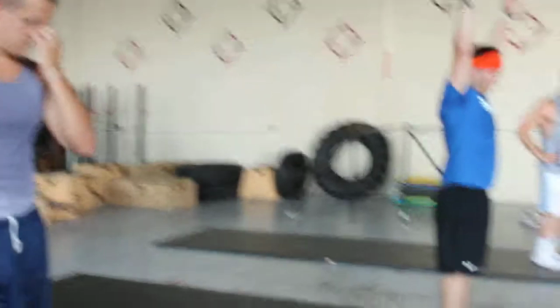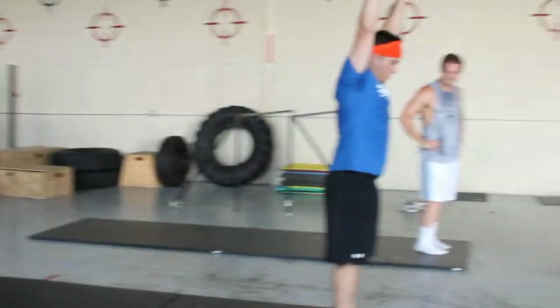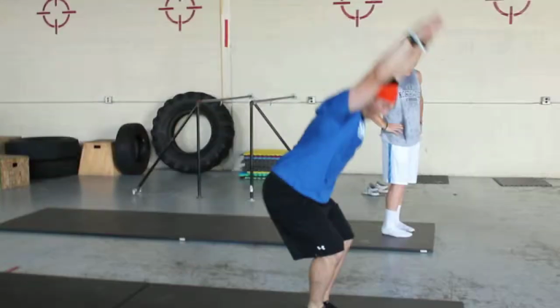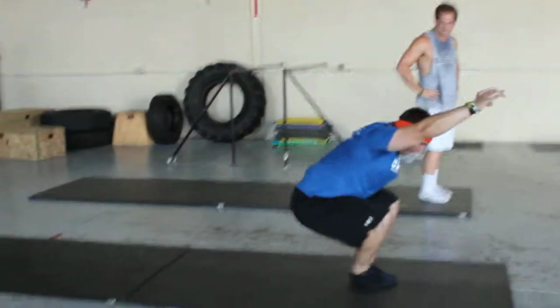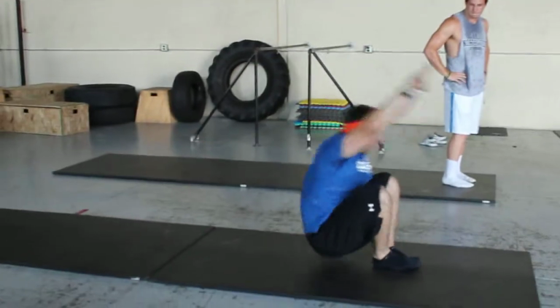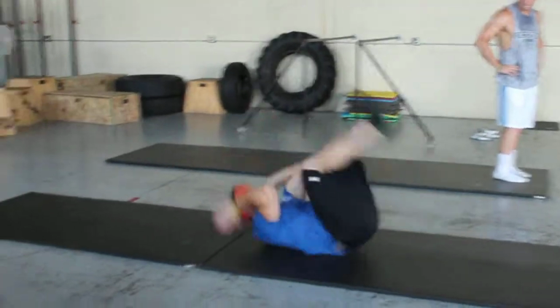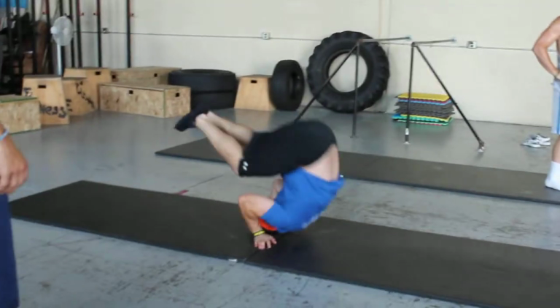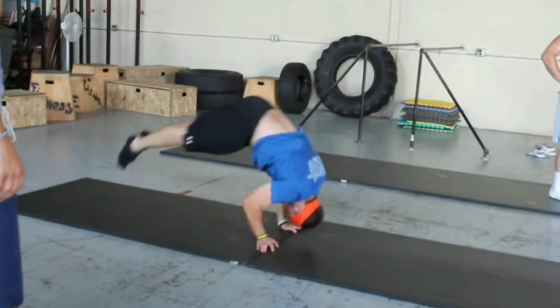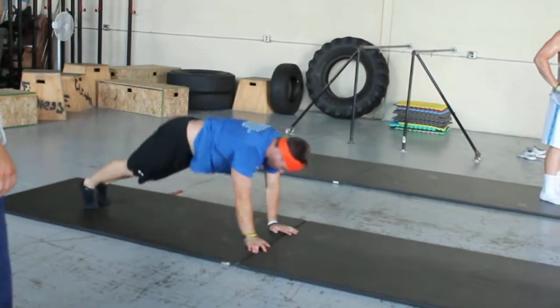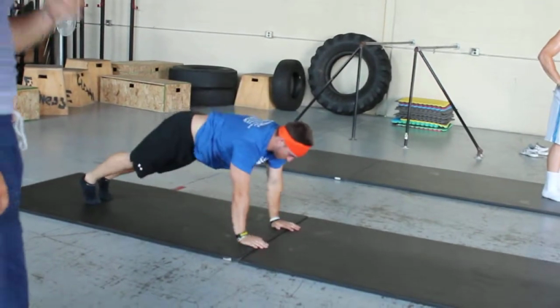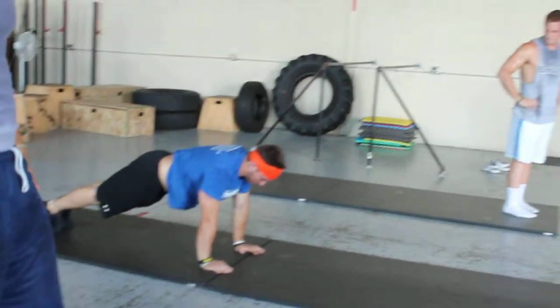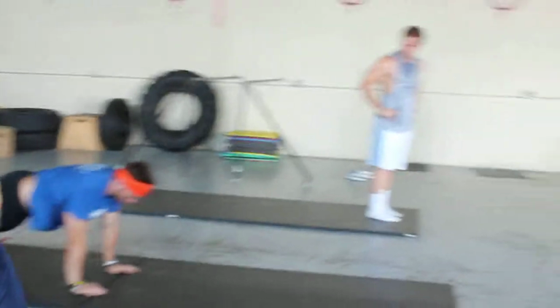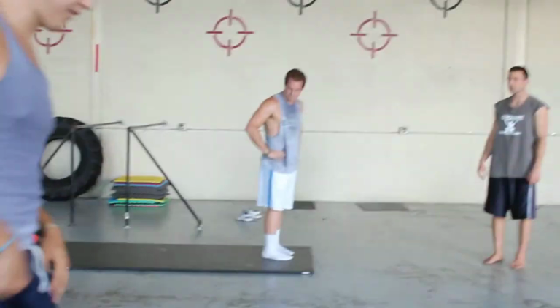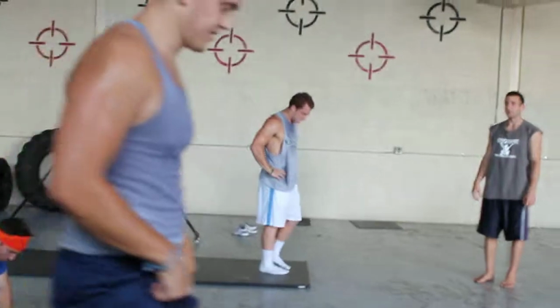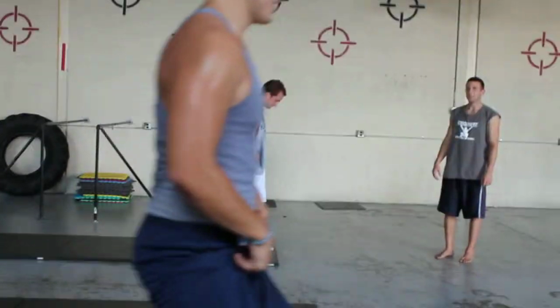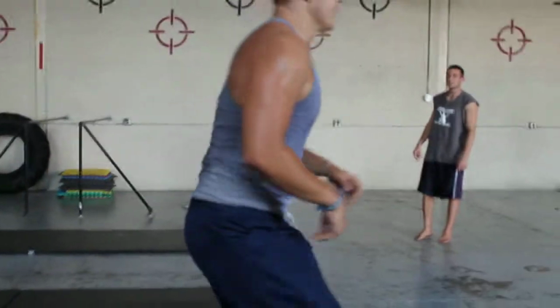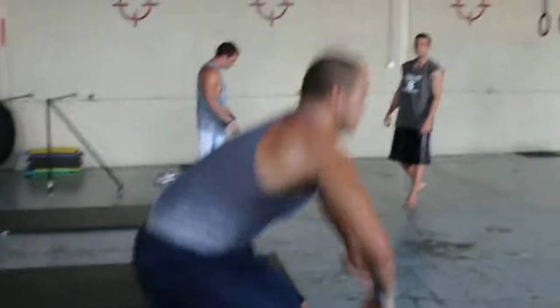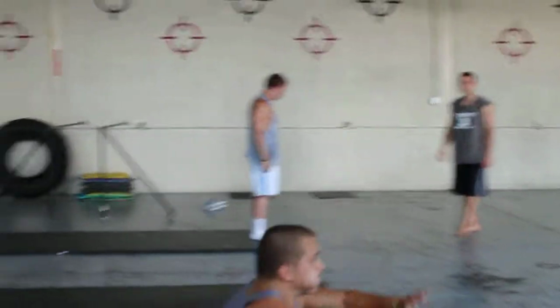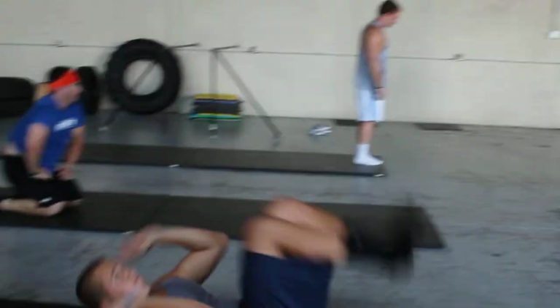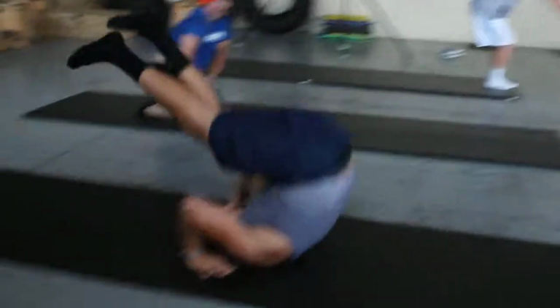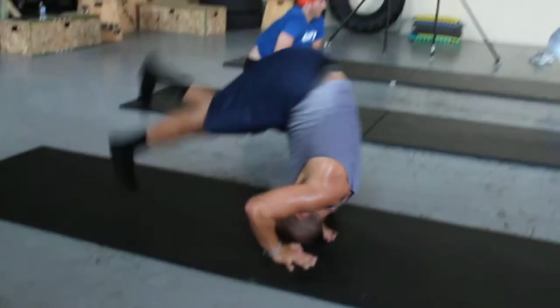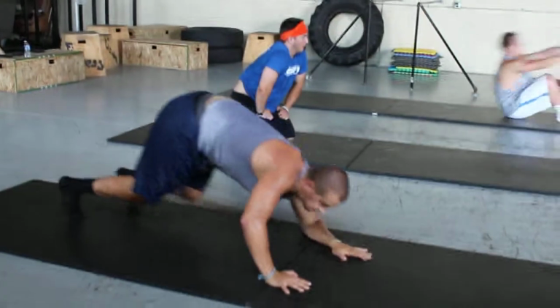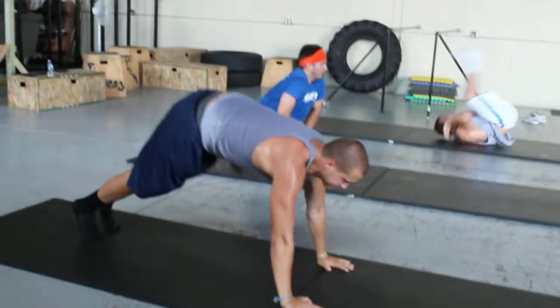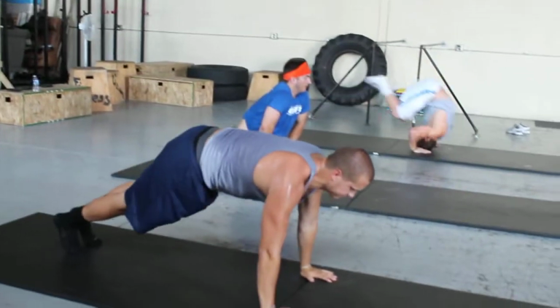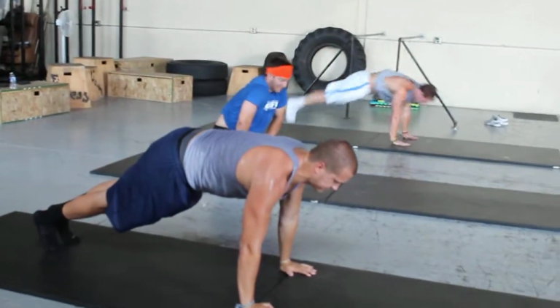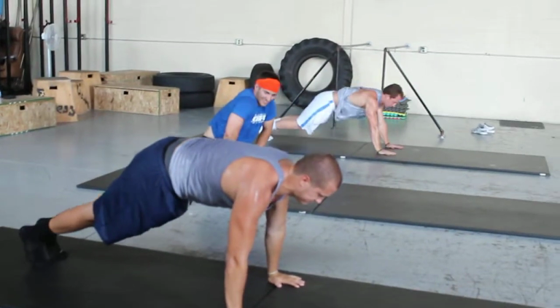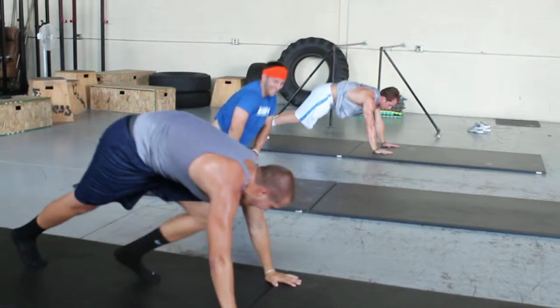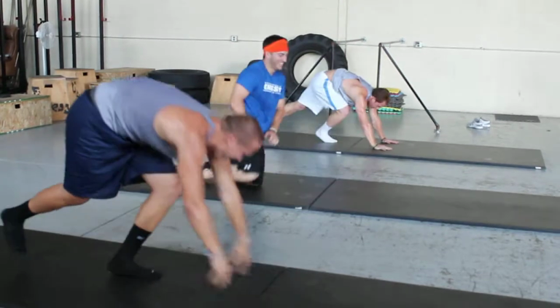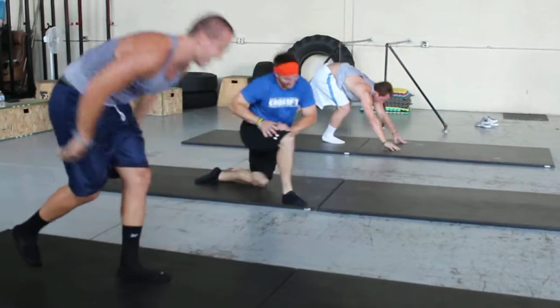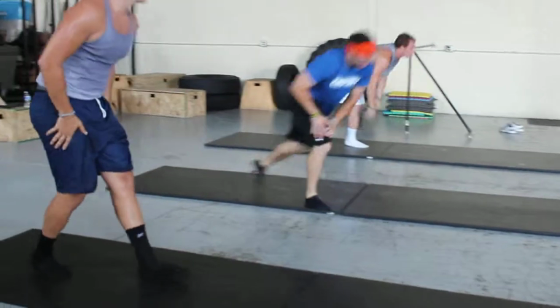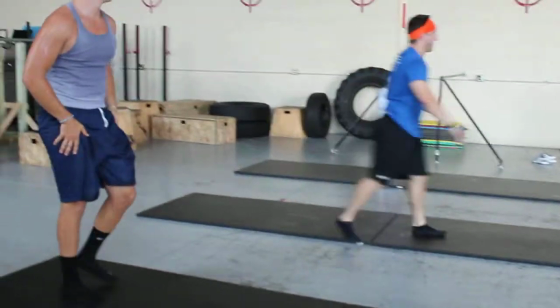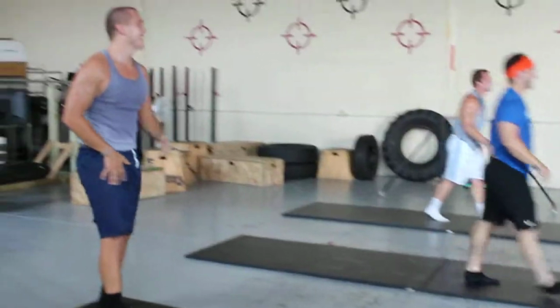Let's see. Push up. Yes. What are you looking for? He's dizzy. Something is wrong with your left hand.